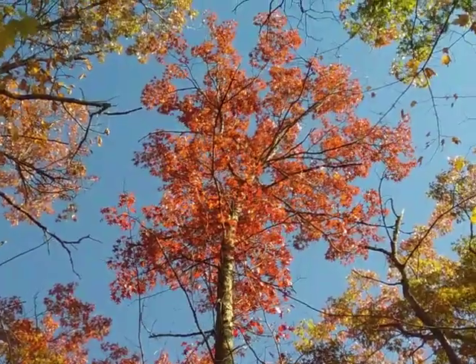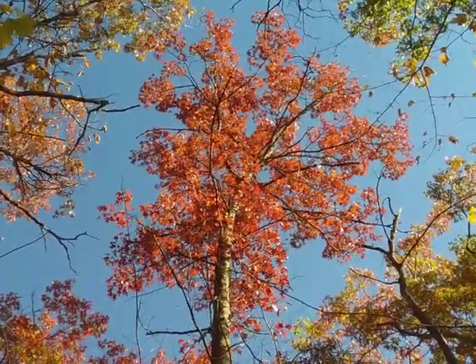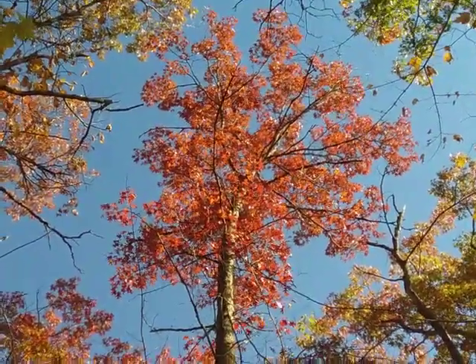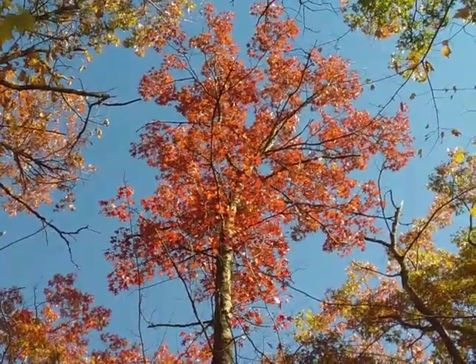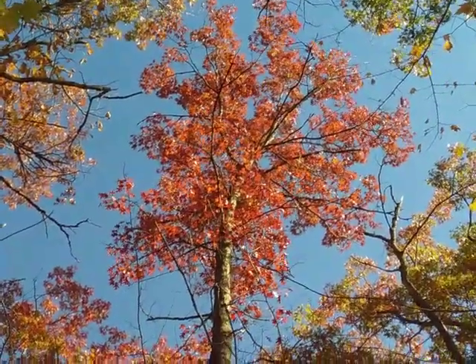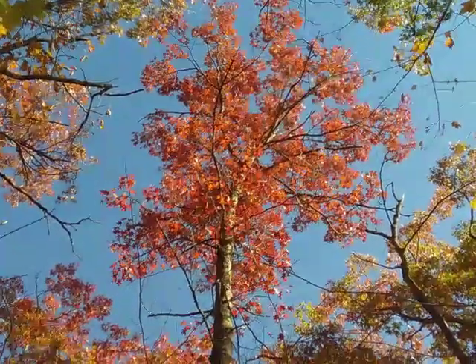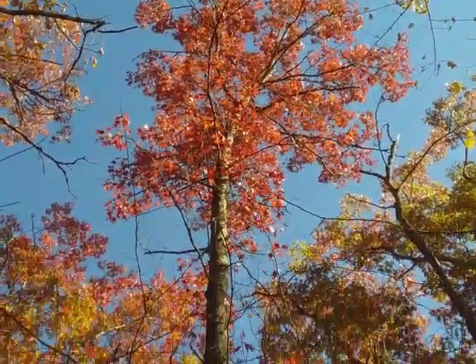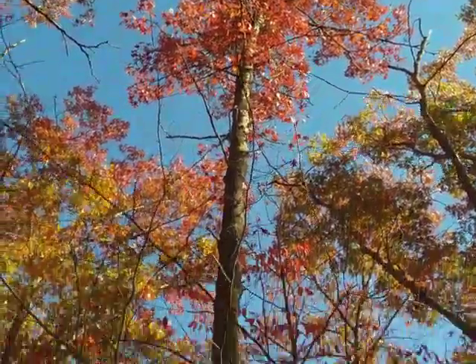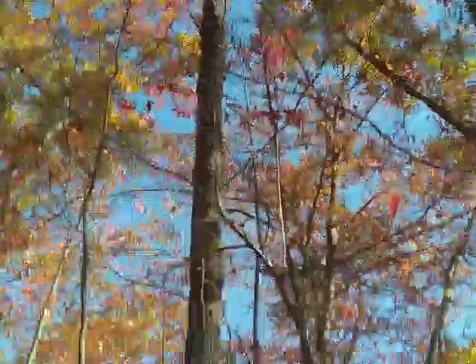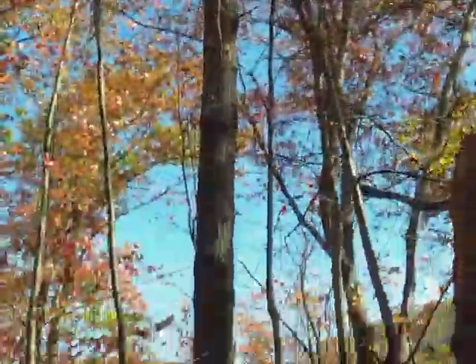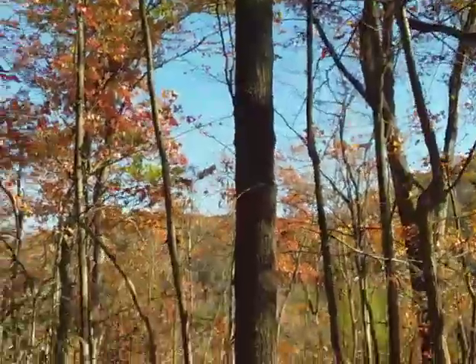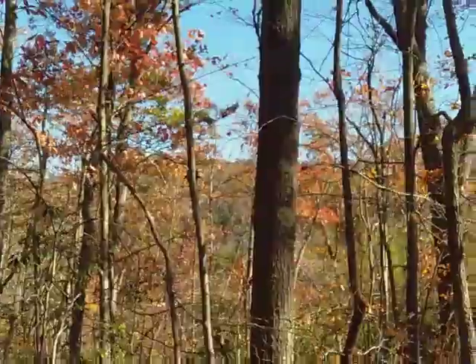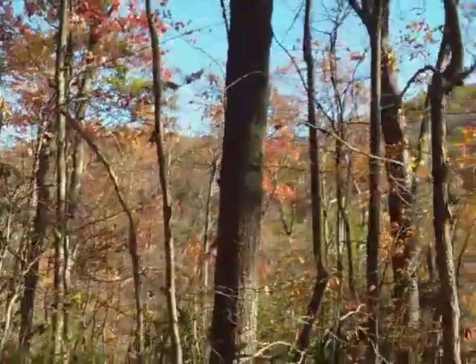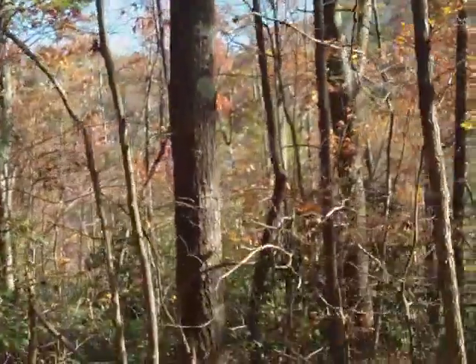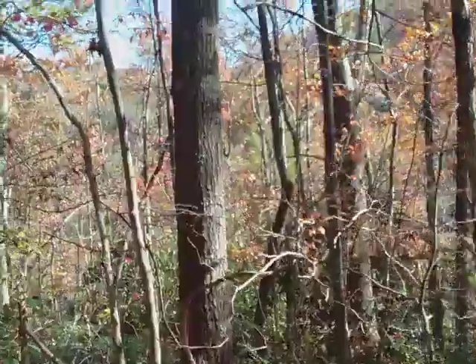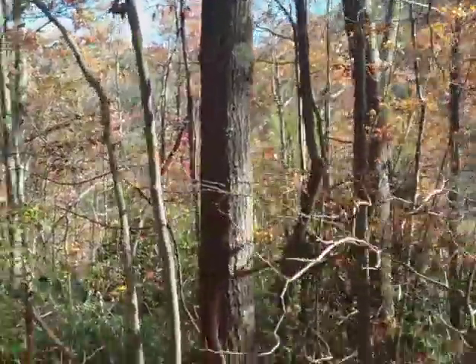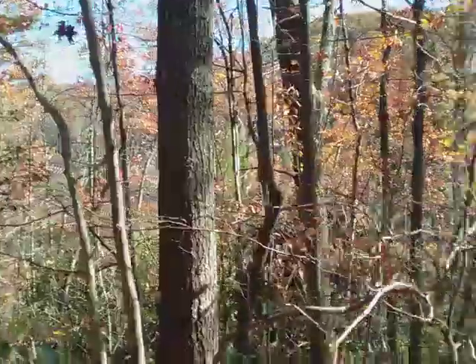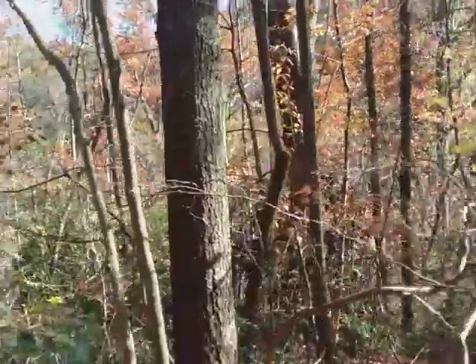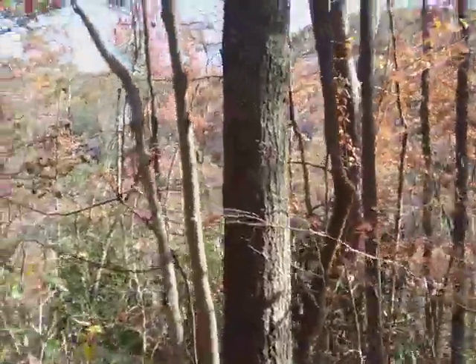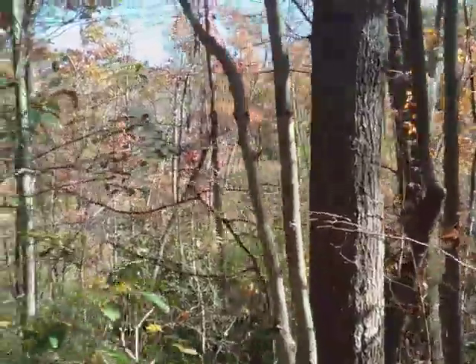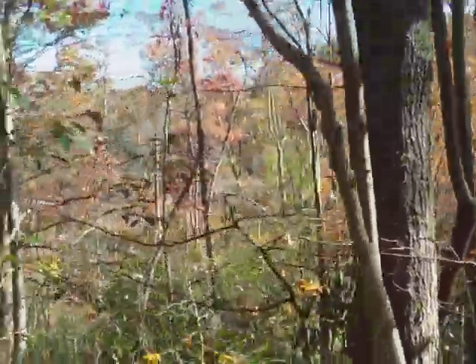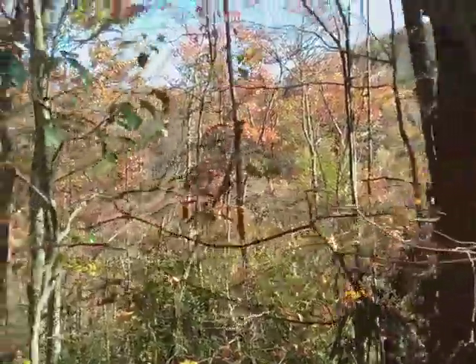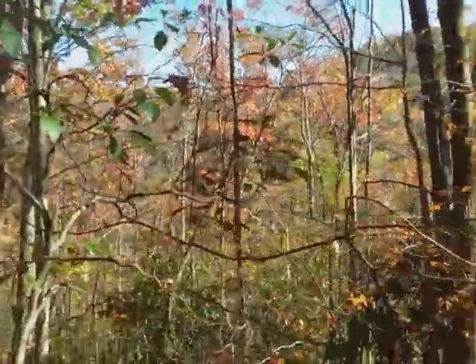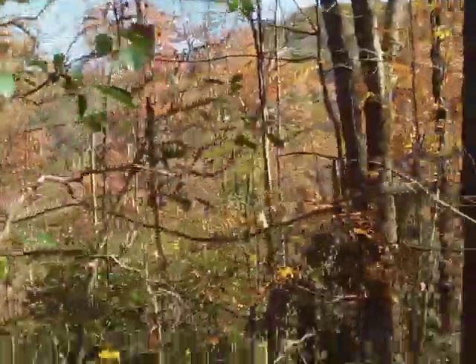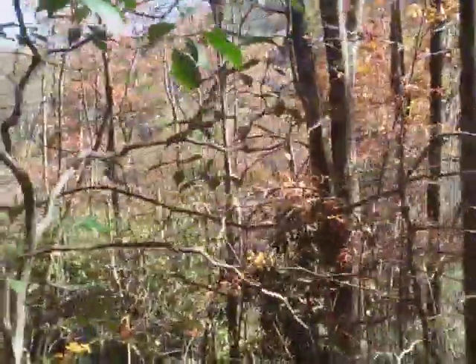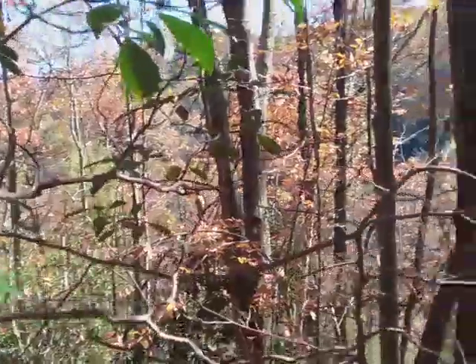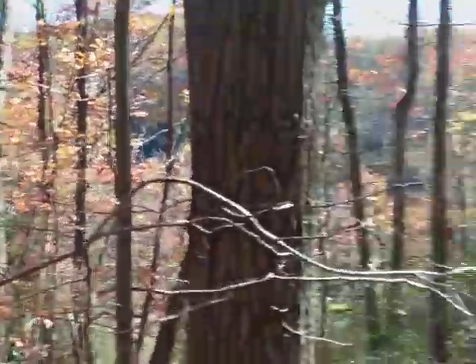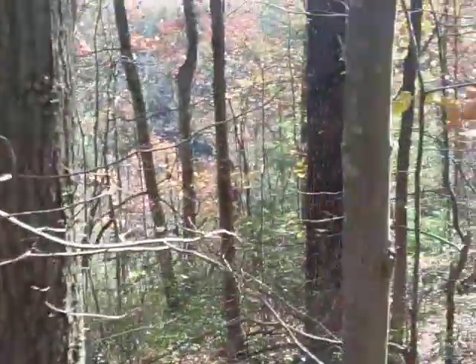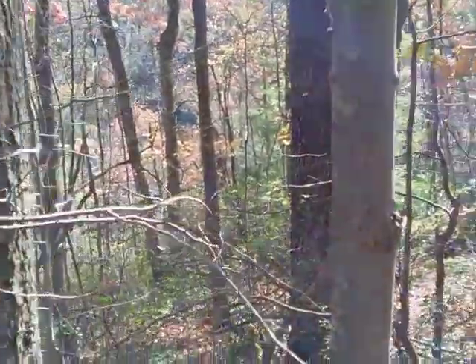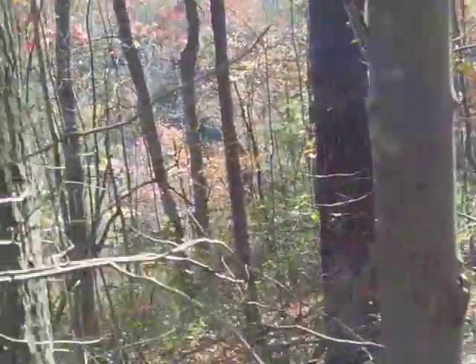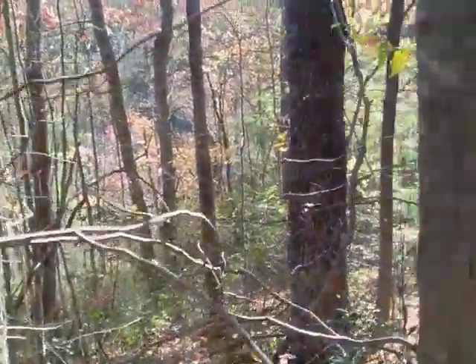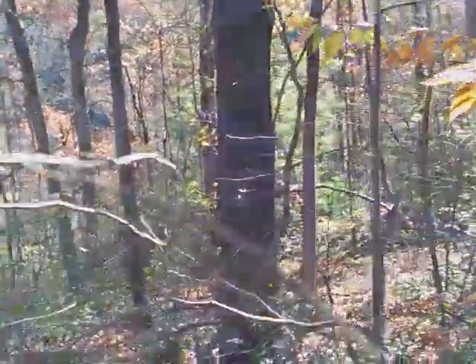The scarlet oak is in the red oak family. The bark could be confused with a red oak or even a pin oak. We're definitely not in pin oak habitat here — we are in red oak habitat, probably both in this woodland.